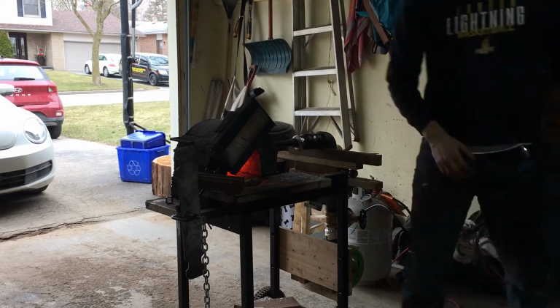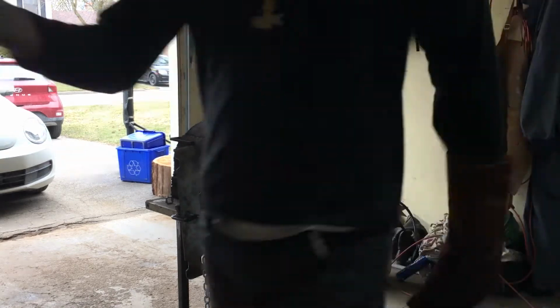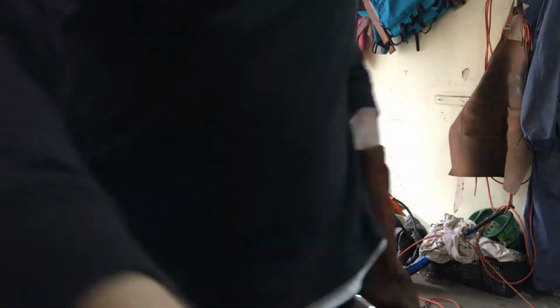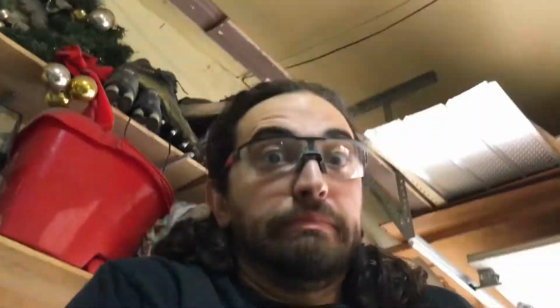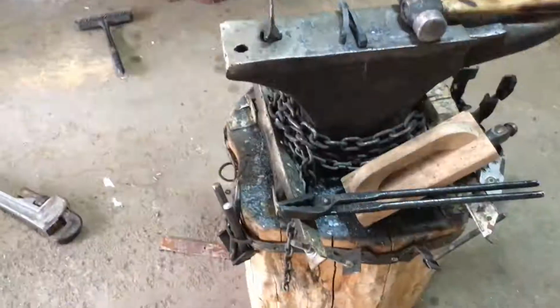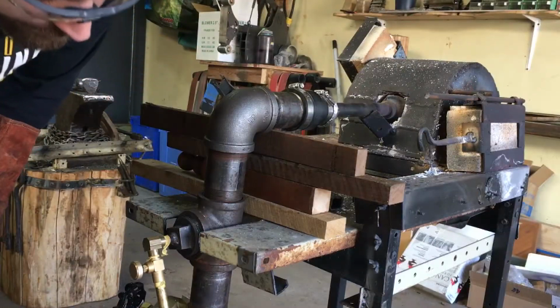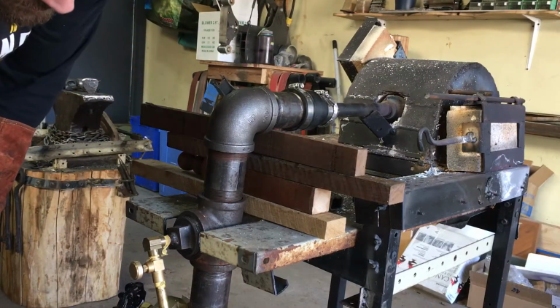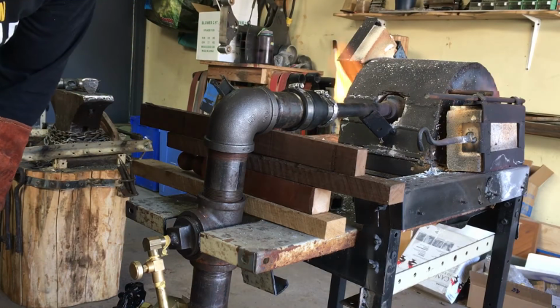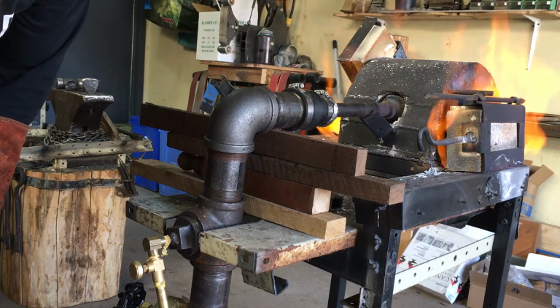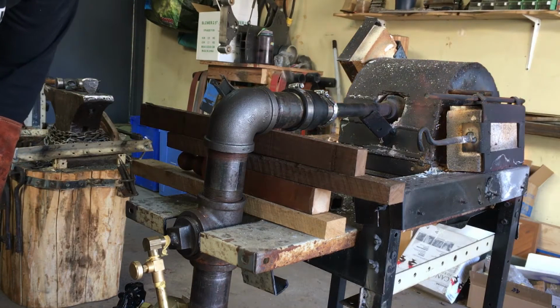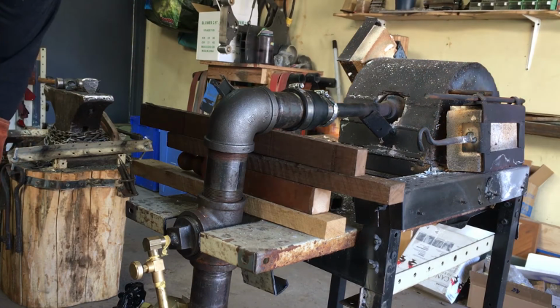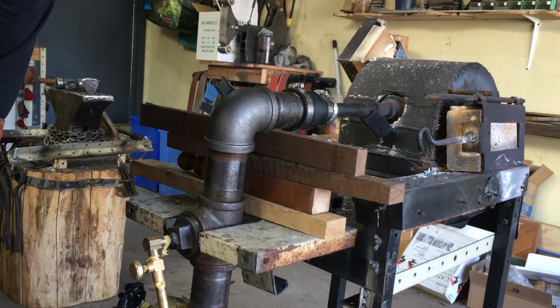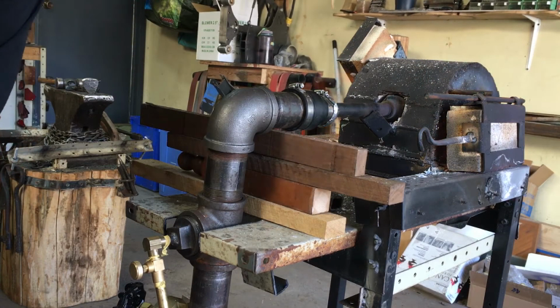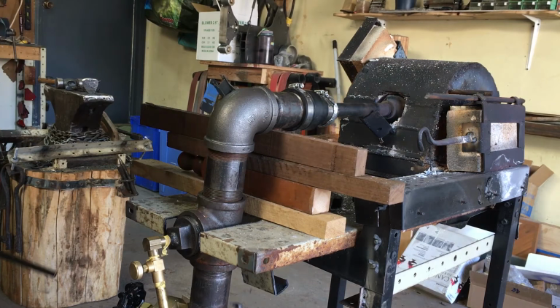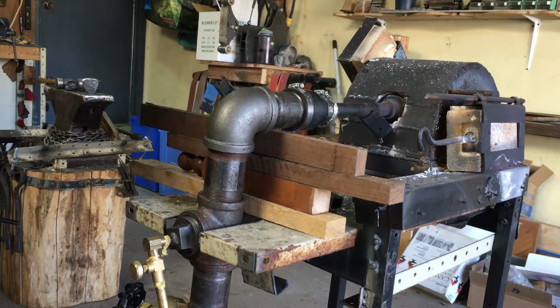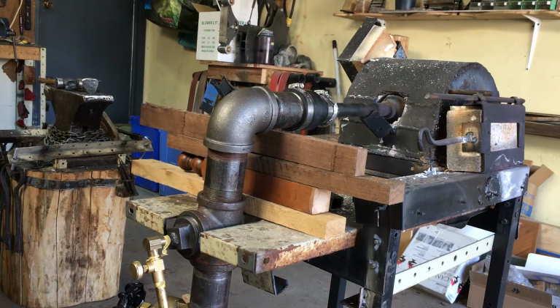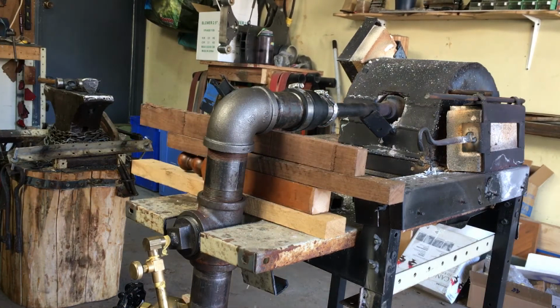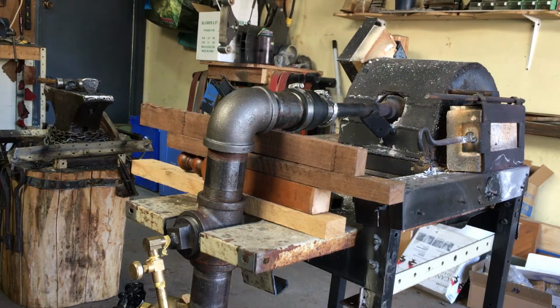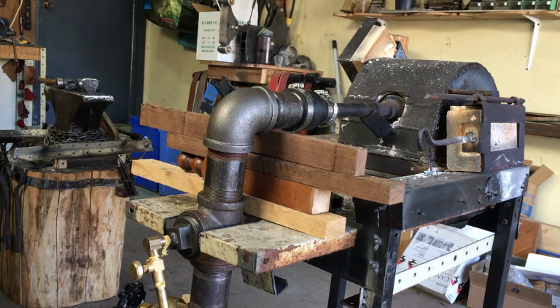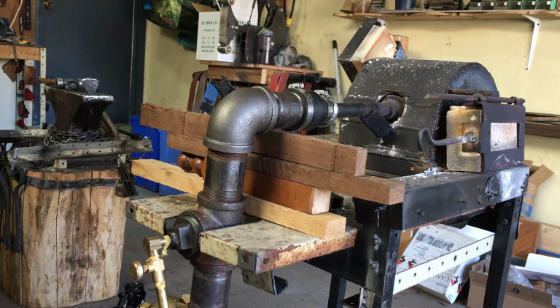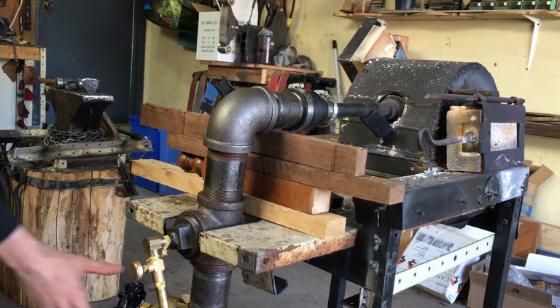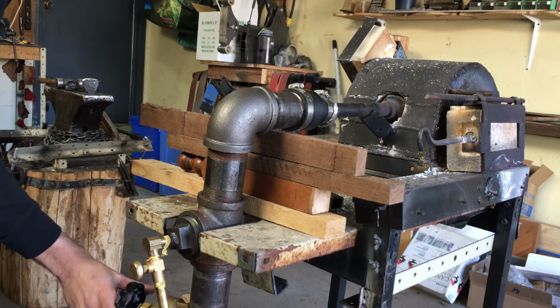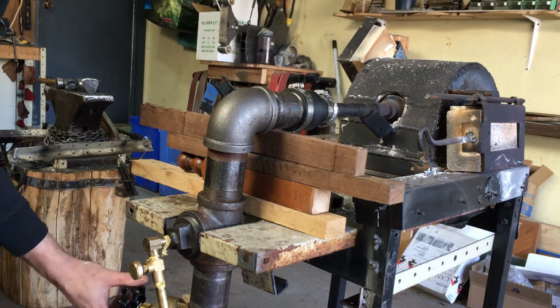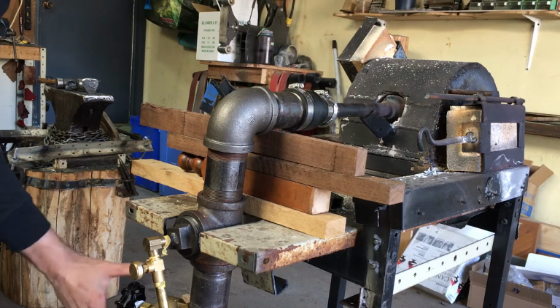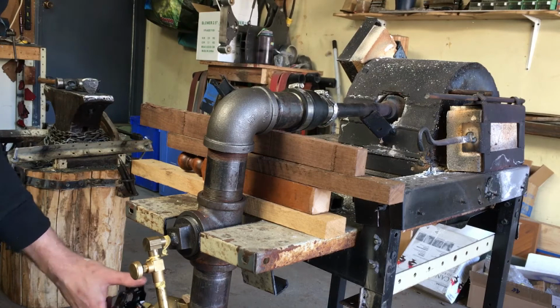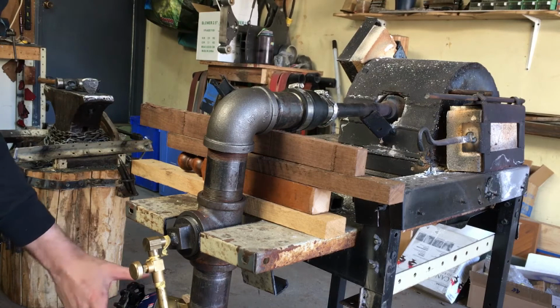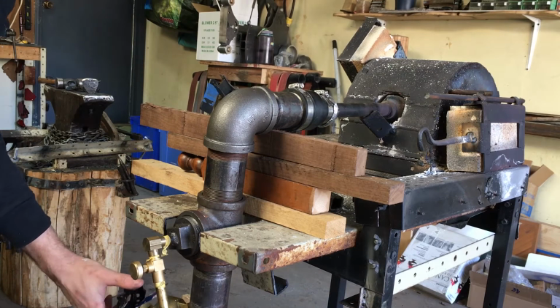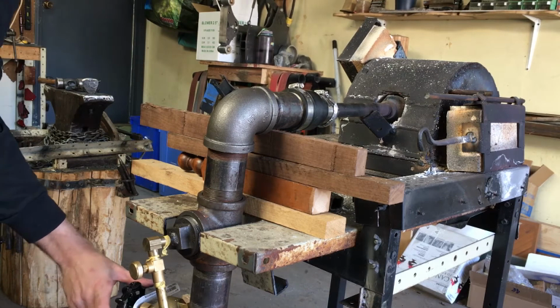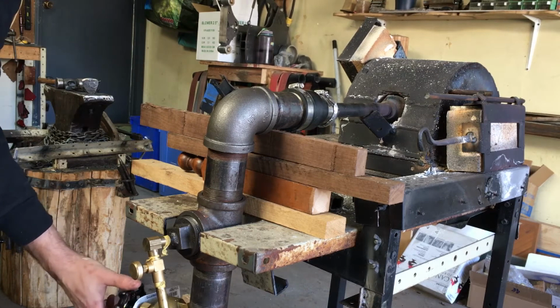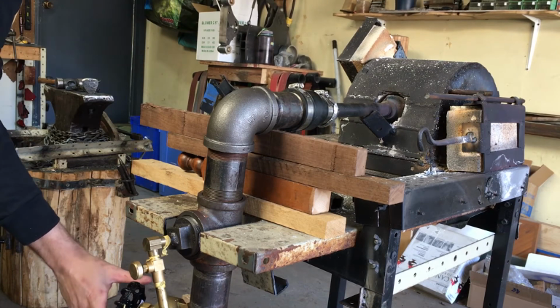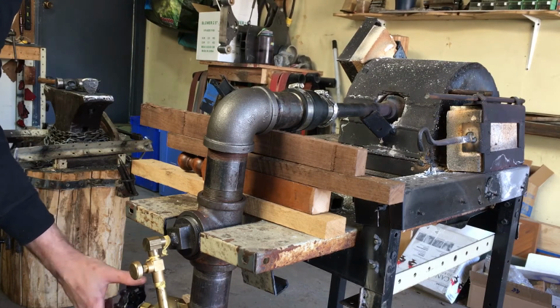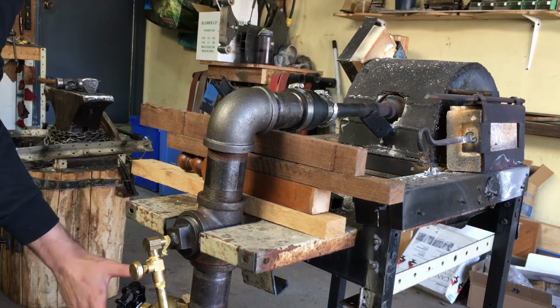It's still making that sputtering noise, so the next thing I tried was removing the air-fuel mixing vent that I had in there, which was just a twisted piece of thin sheet metal in order to help mix the propane and the air together.